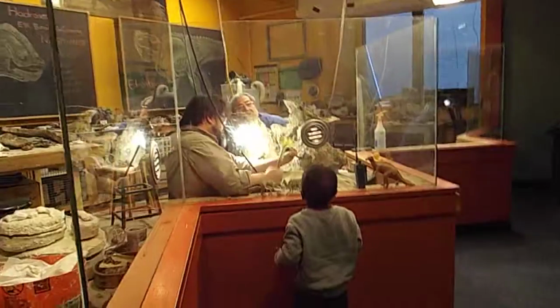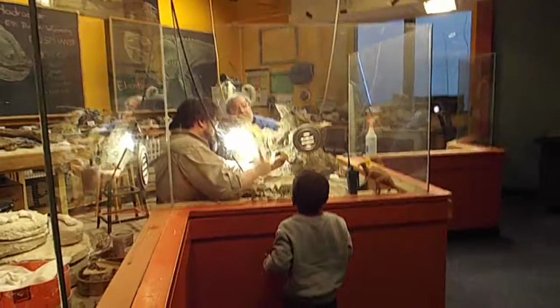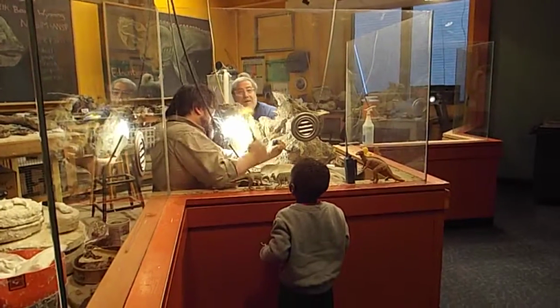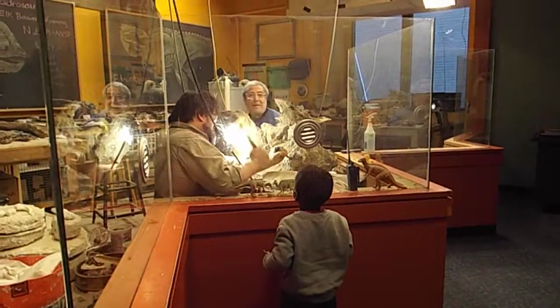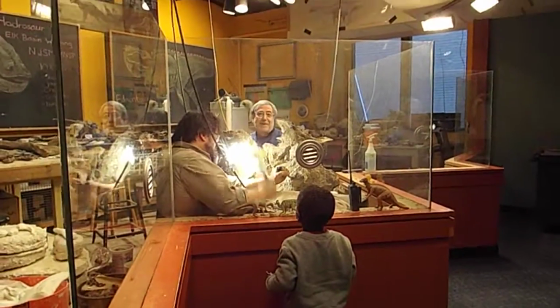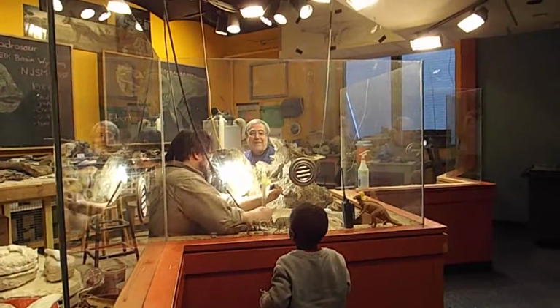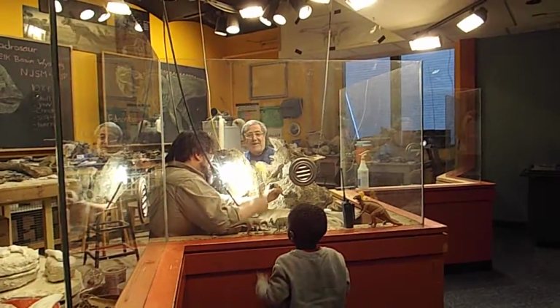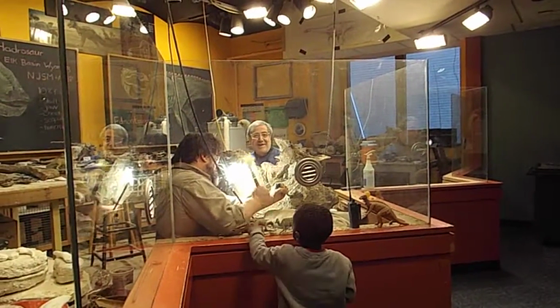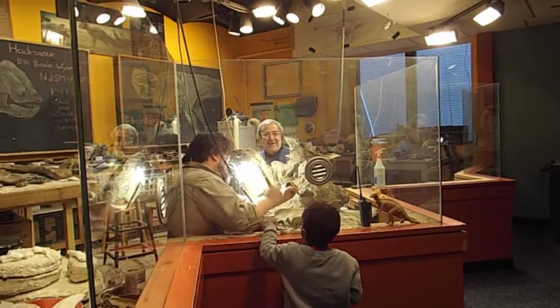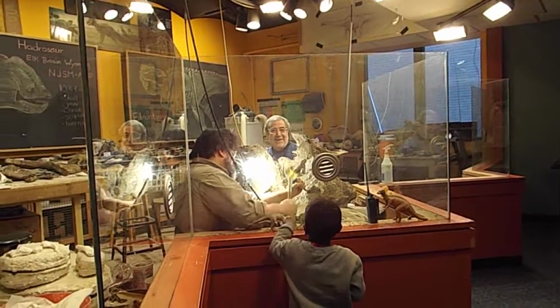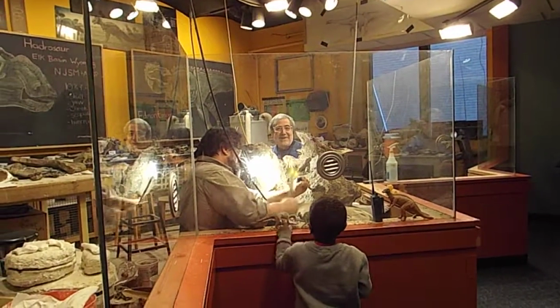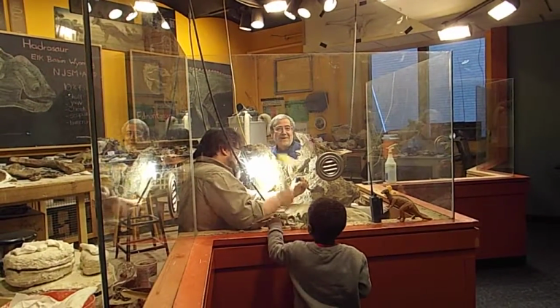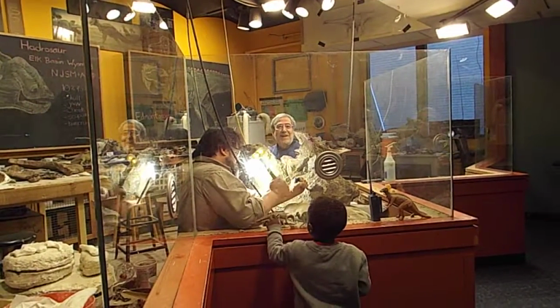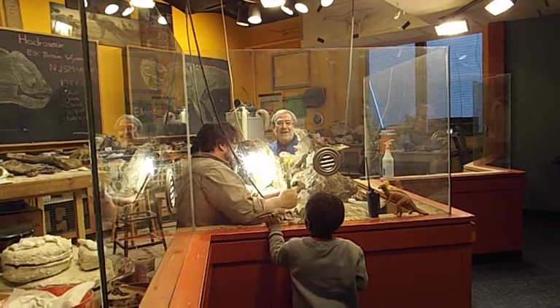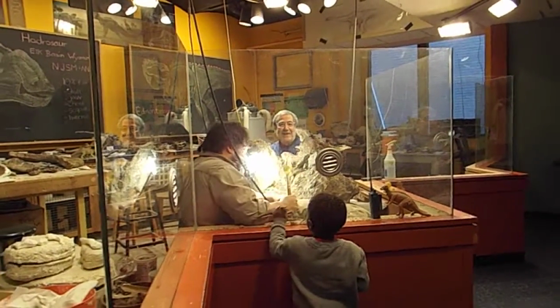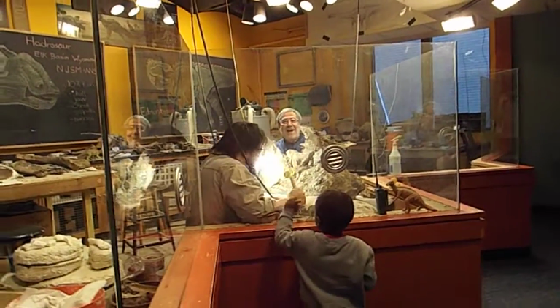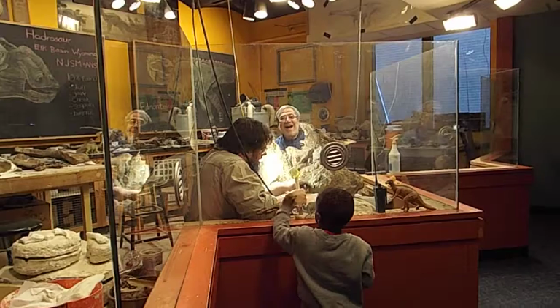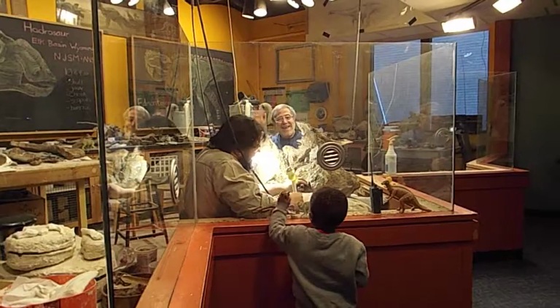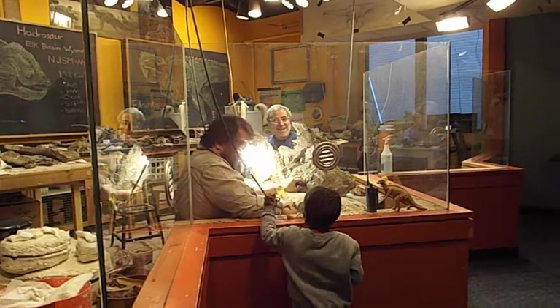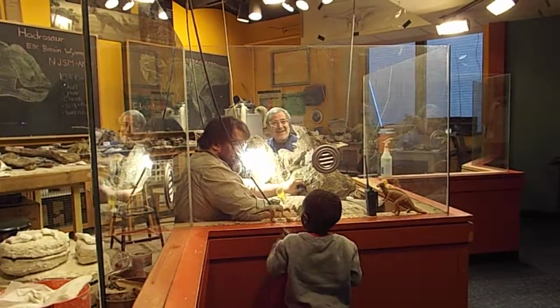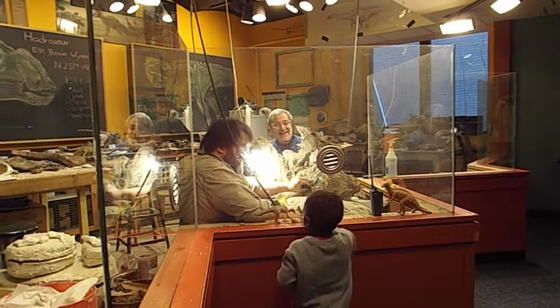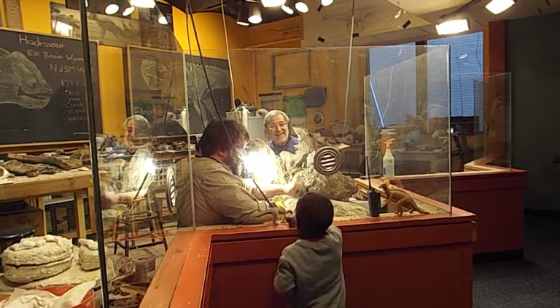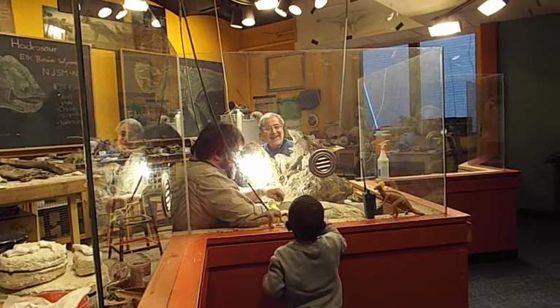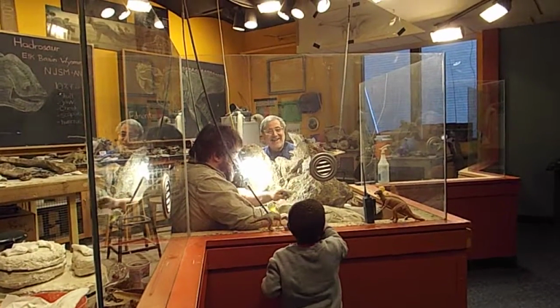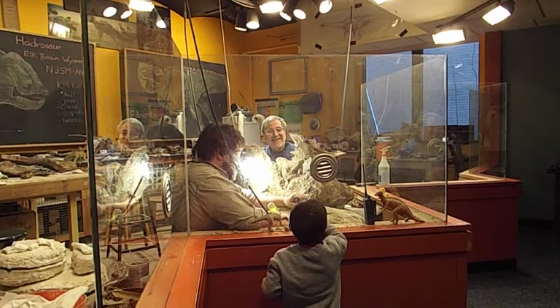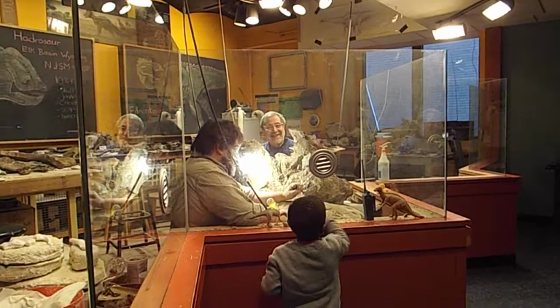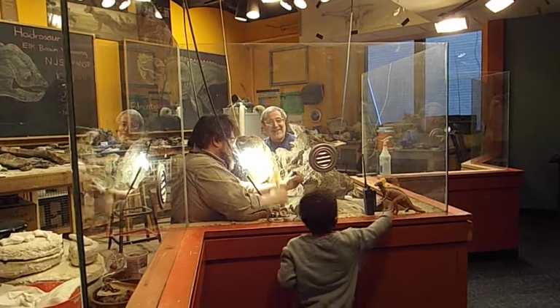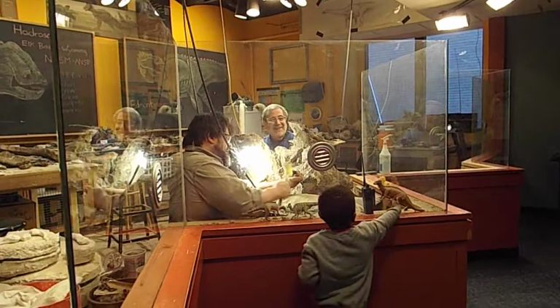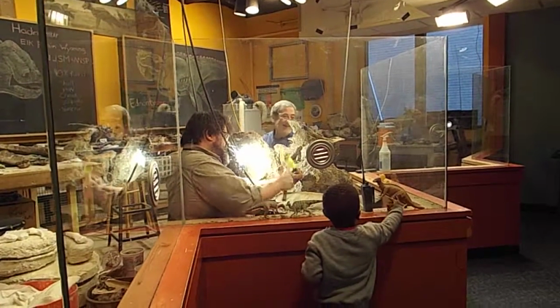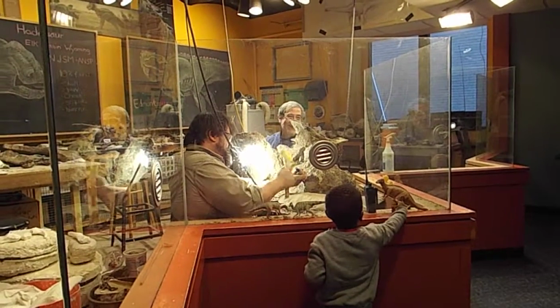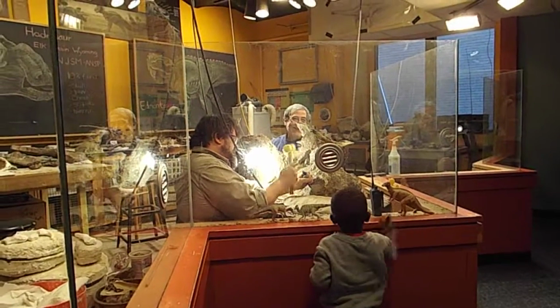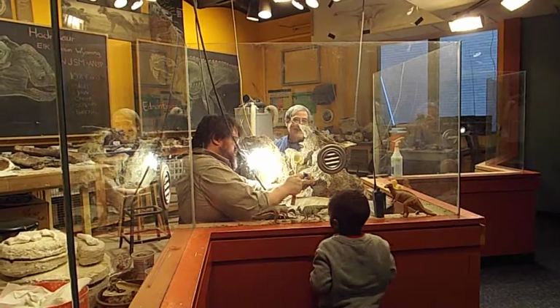They're working! Yes, he's saying hi. Hi. Say hi. You got one in your hands.